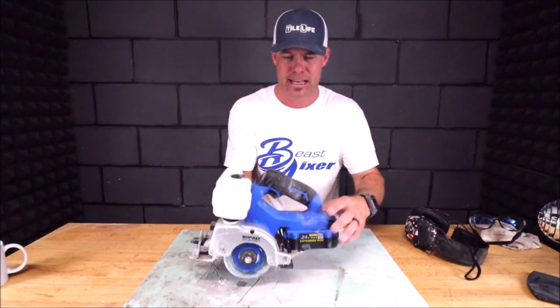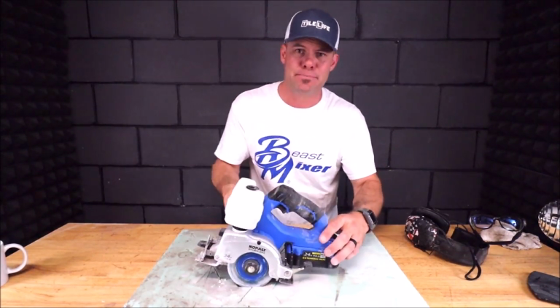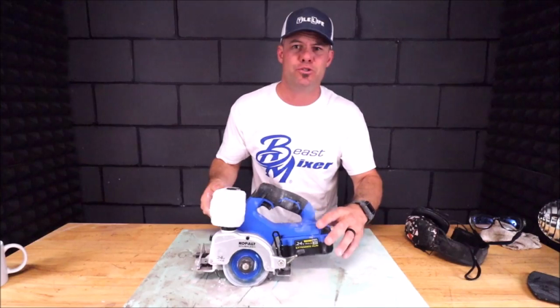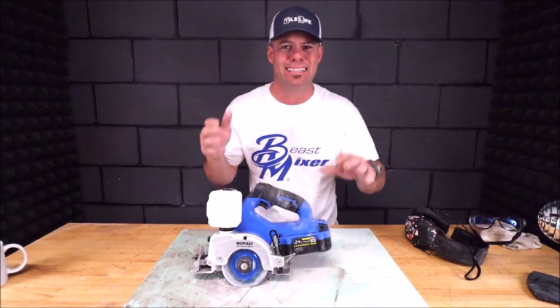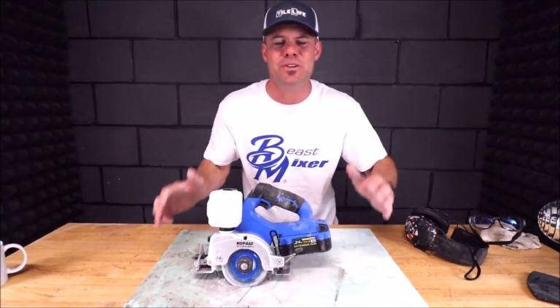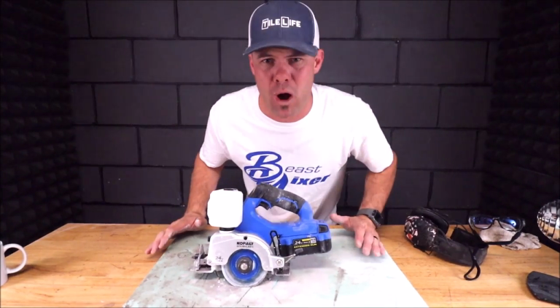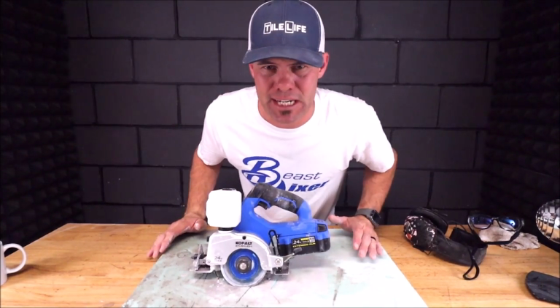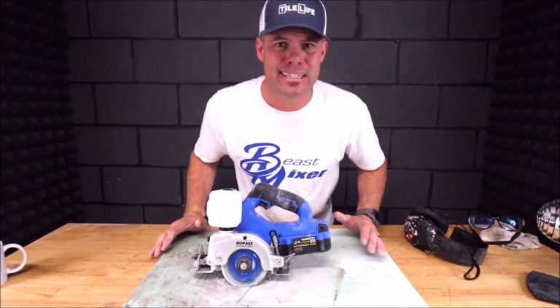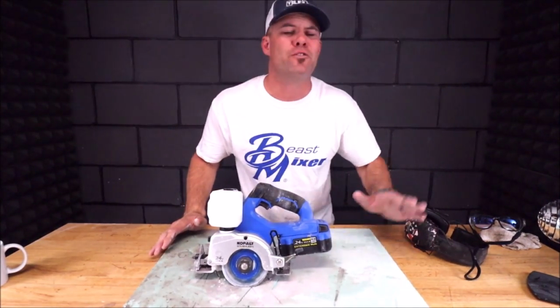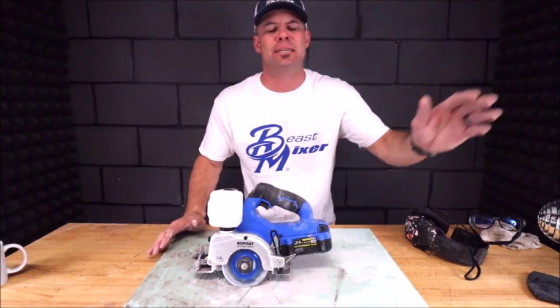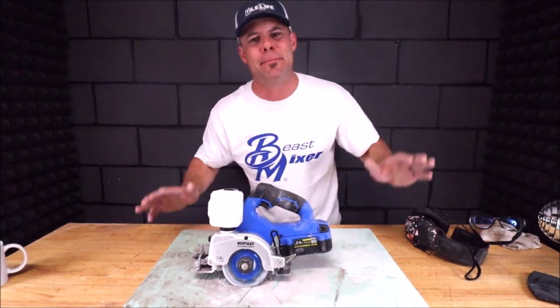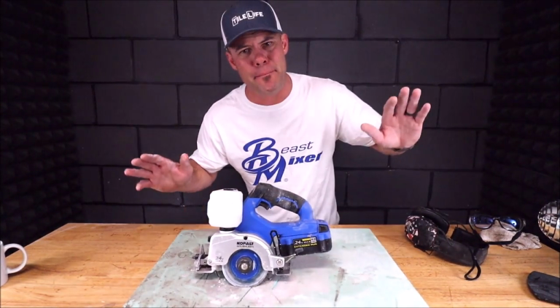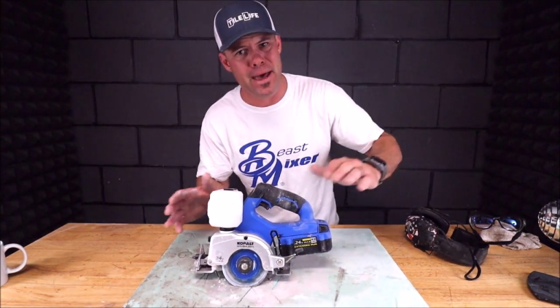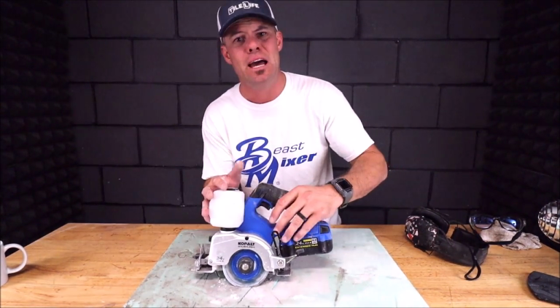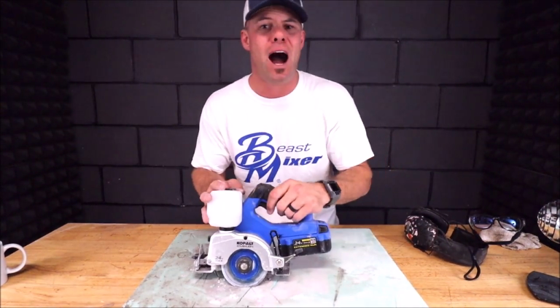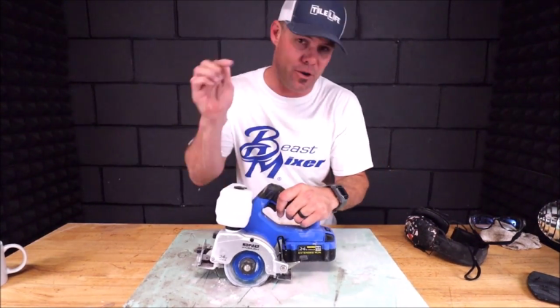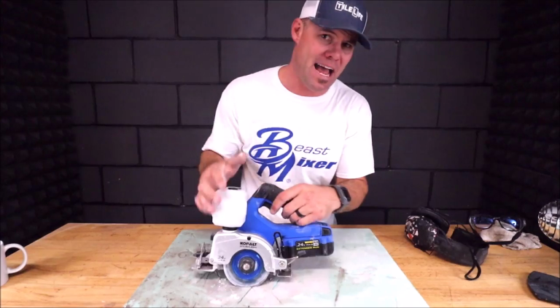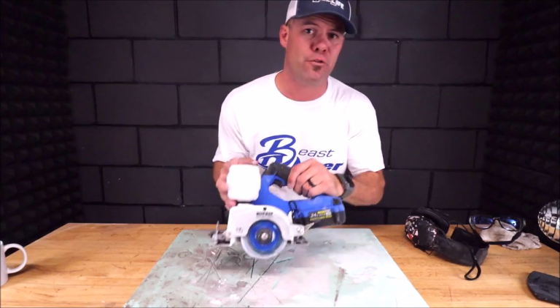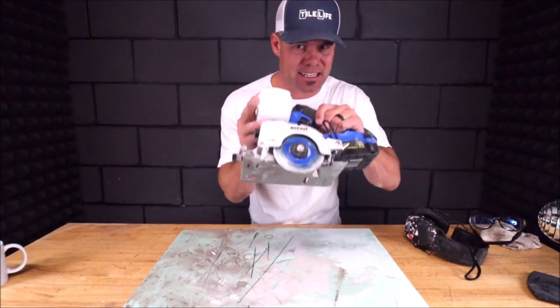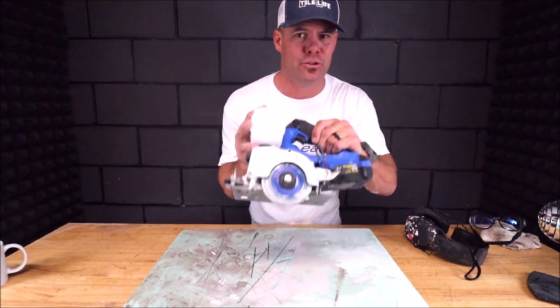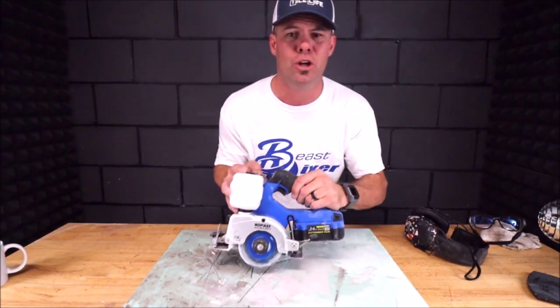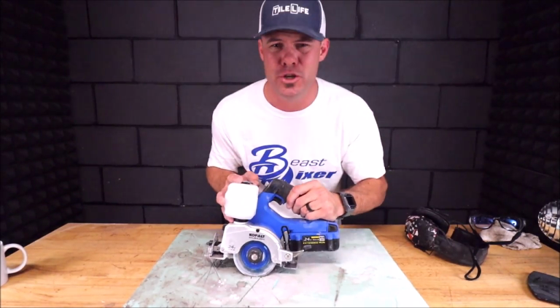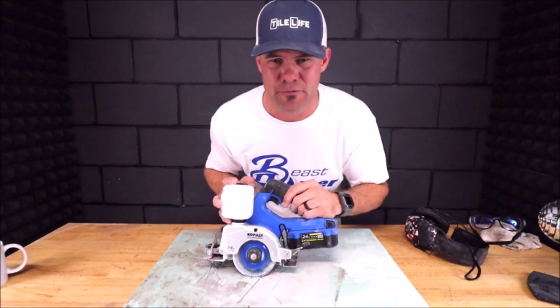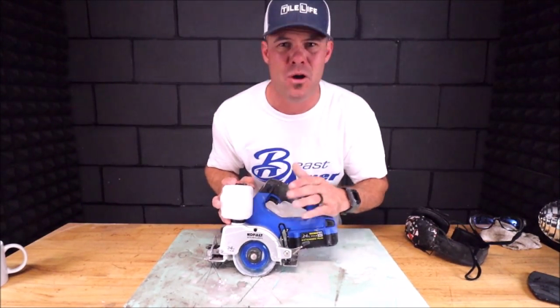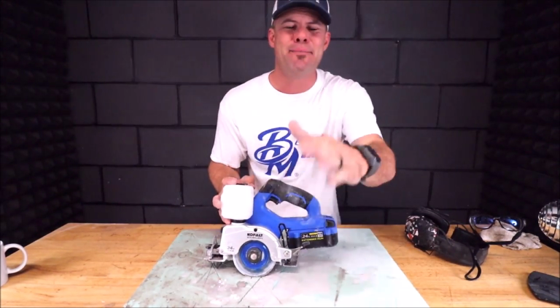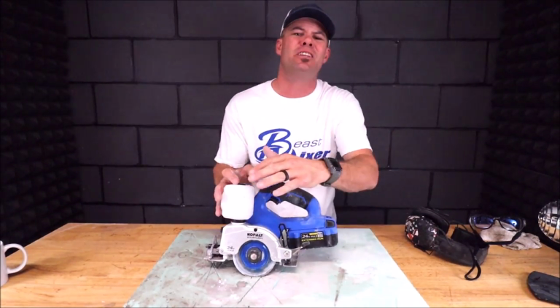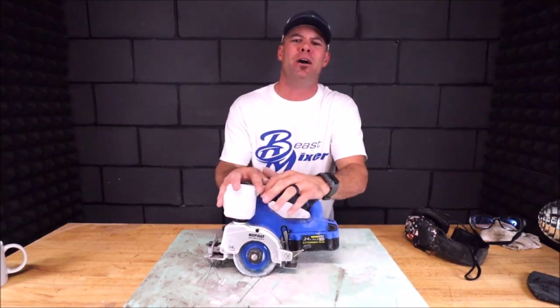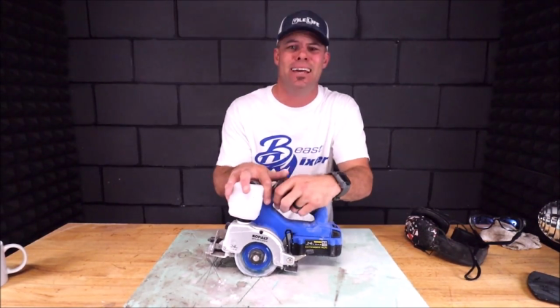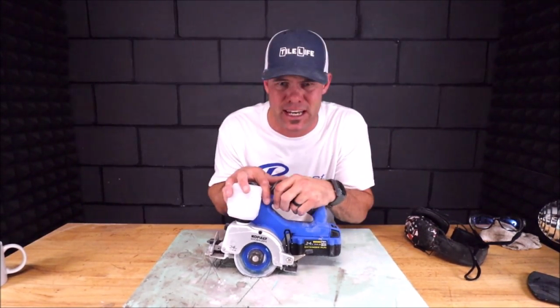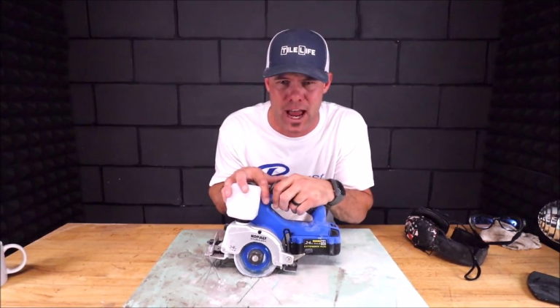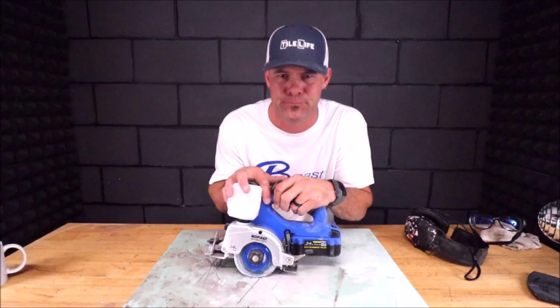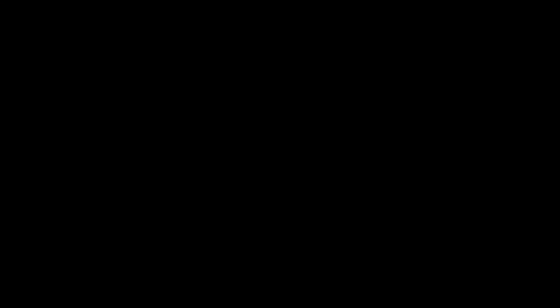As per usual, thank you guys for watching. Don't forget to subscribe, tap the bell icon for the next Tile Tool Tuesday video, smash the like button, and I'll see you next time.